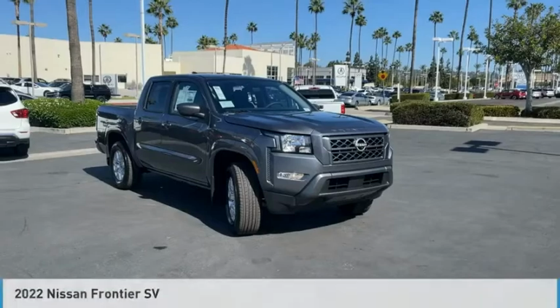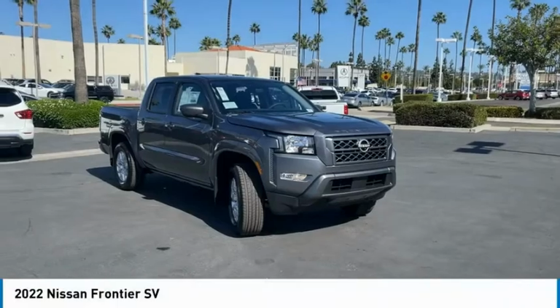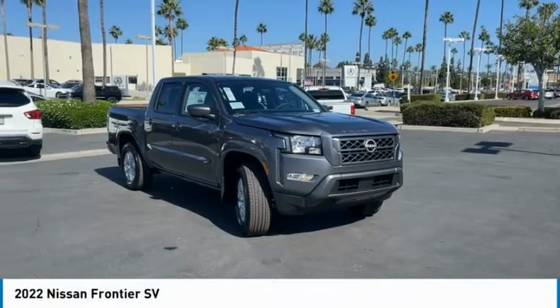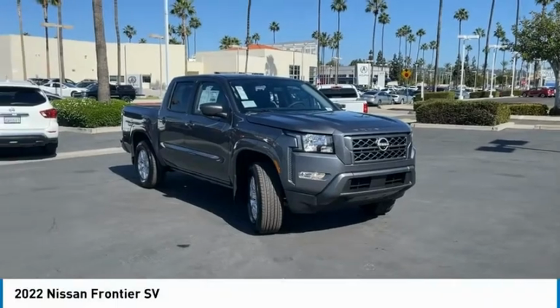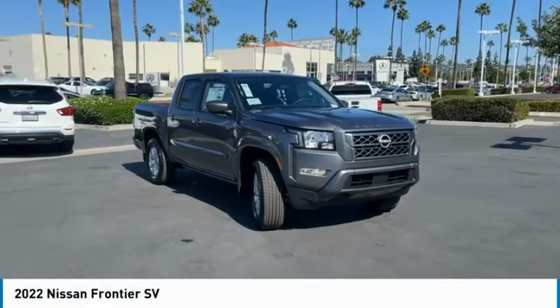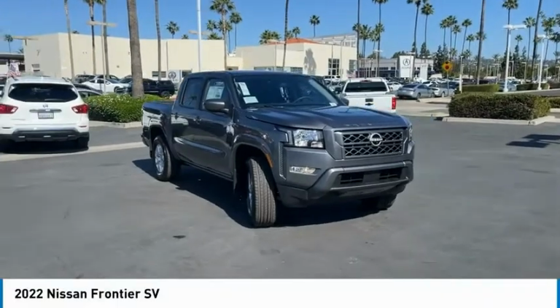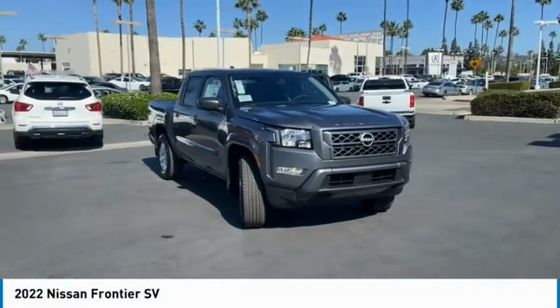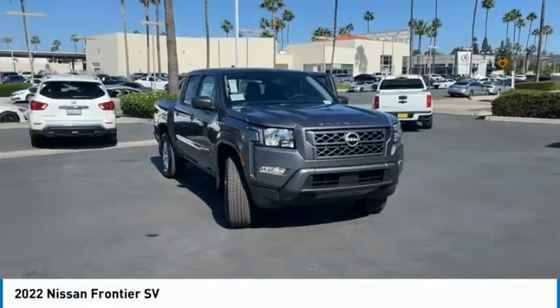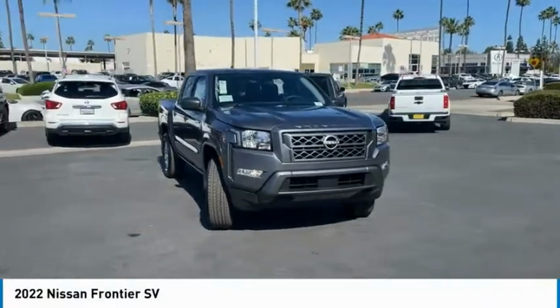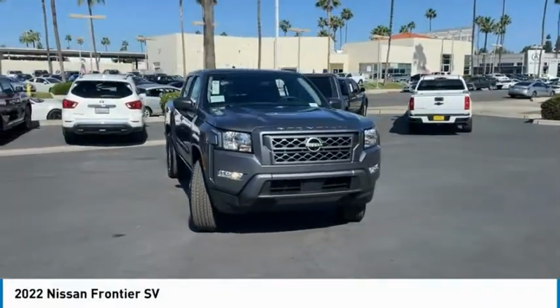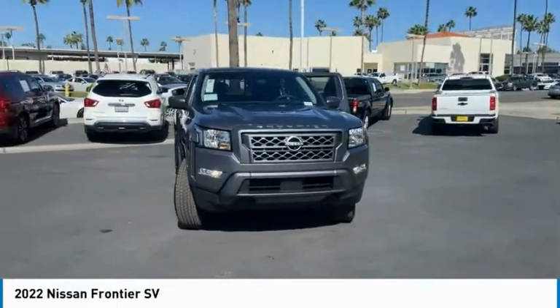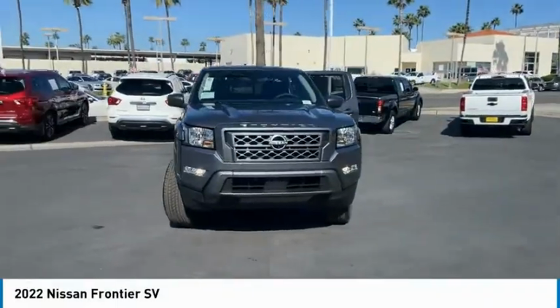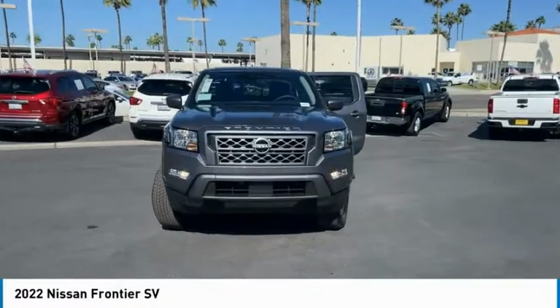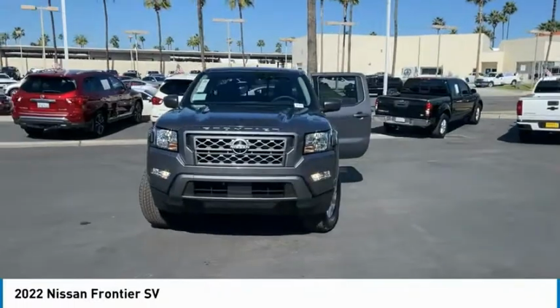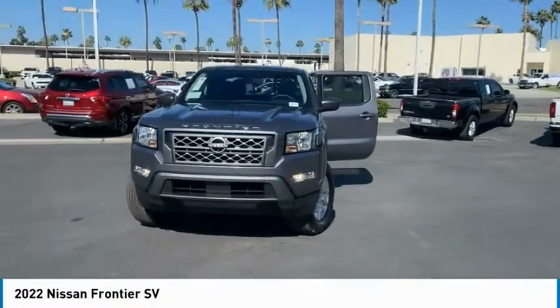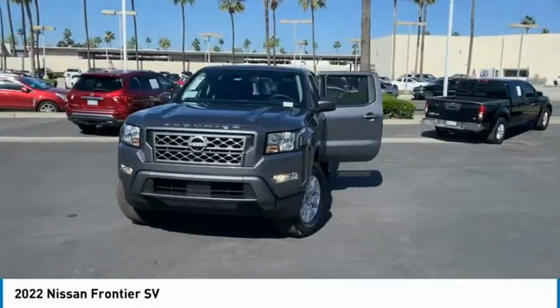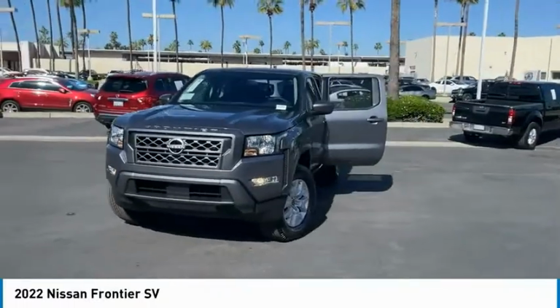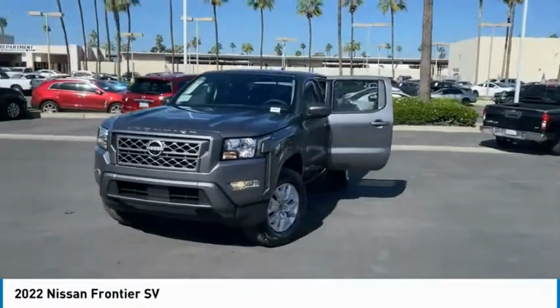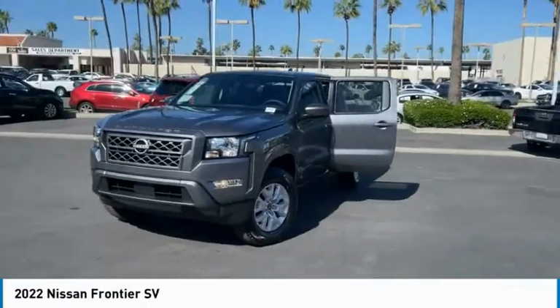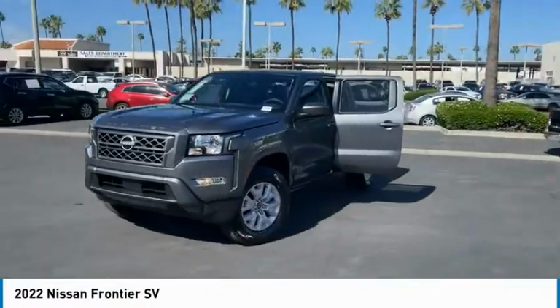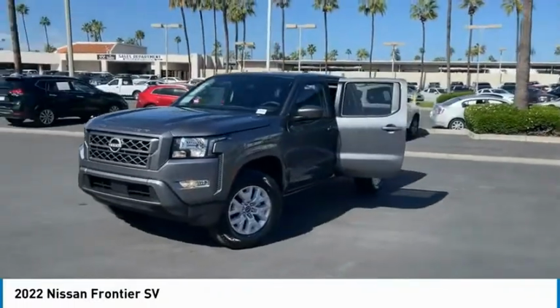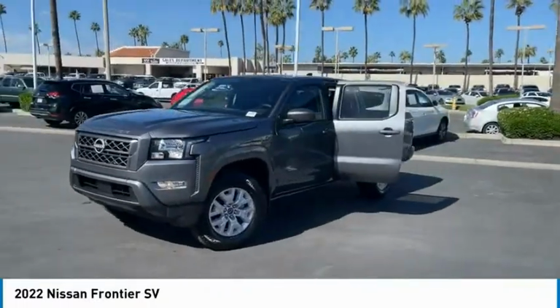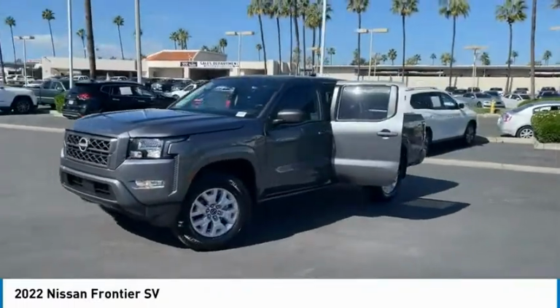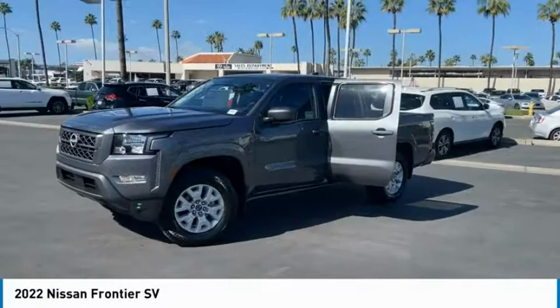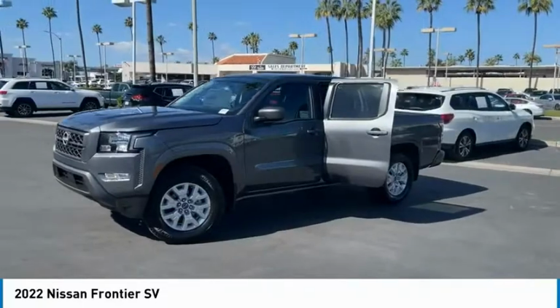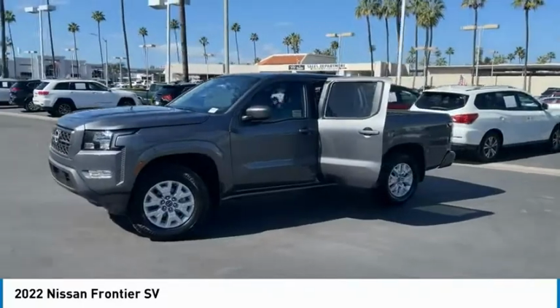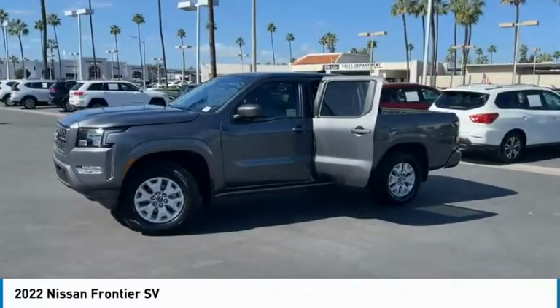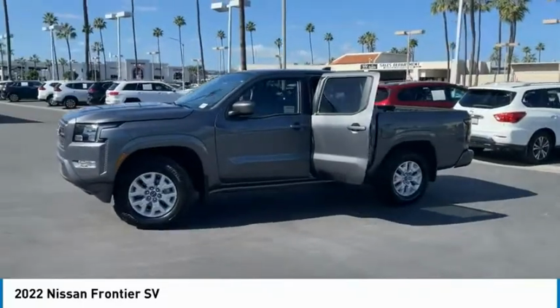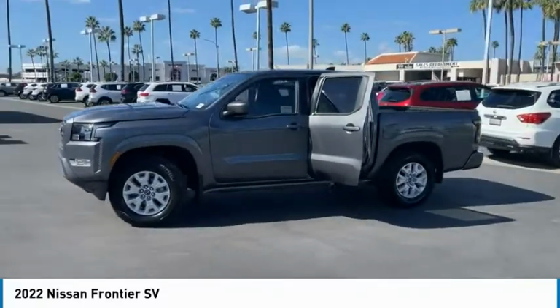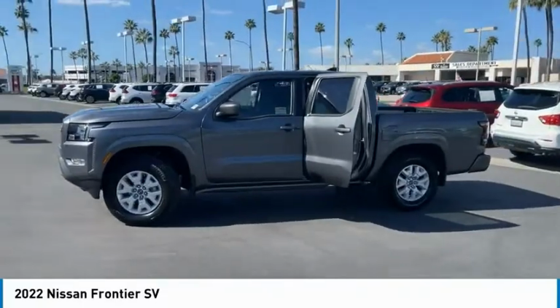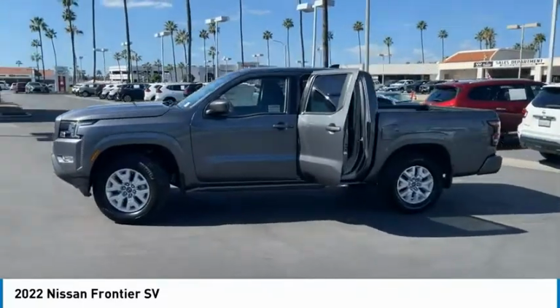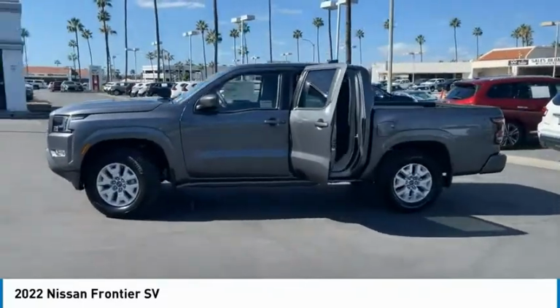Looking for the right vehicle? Check out the 2022 Frontier. The Nissan Frontier offers a full-length, fully-boxed frame for strength, serious off-road capabilities, and a 5-star rating for side-impact crash safety.